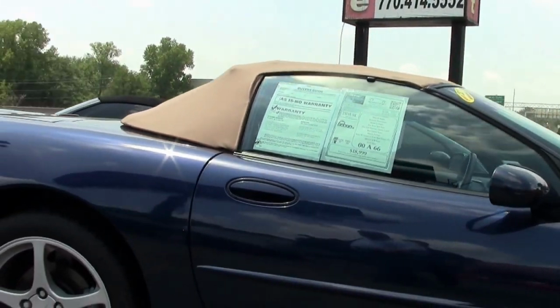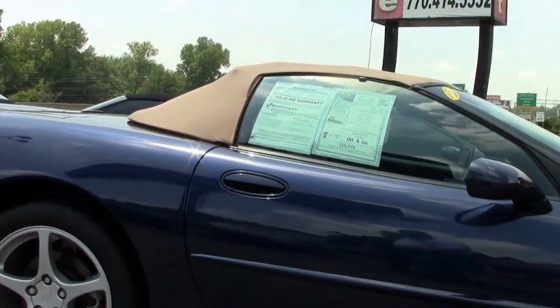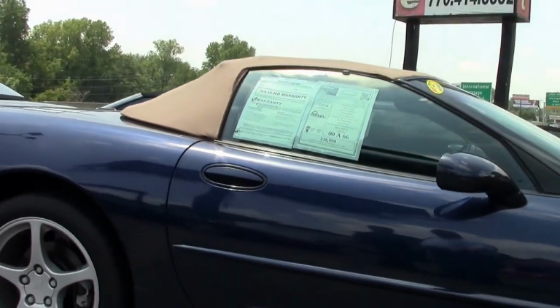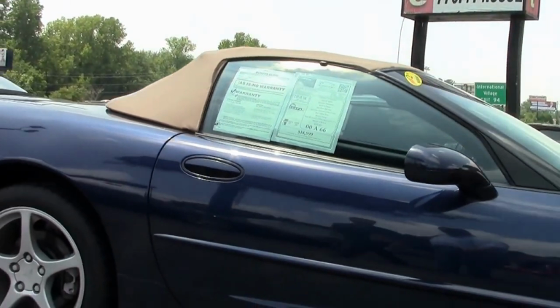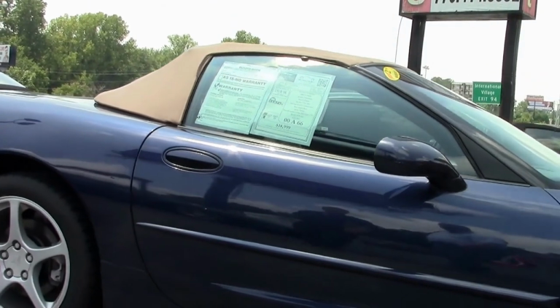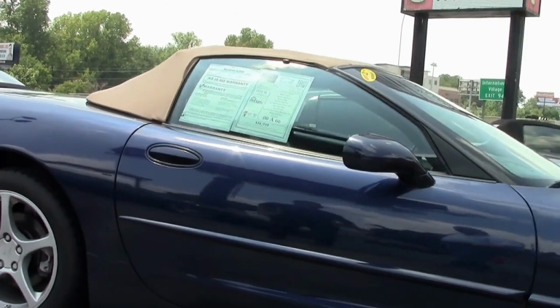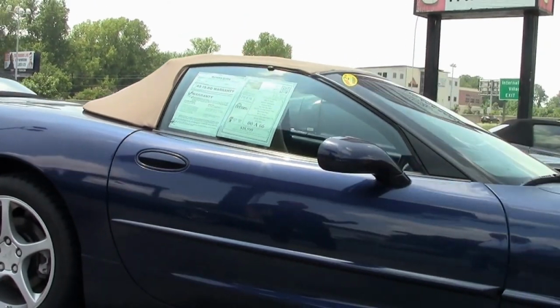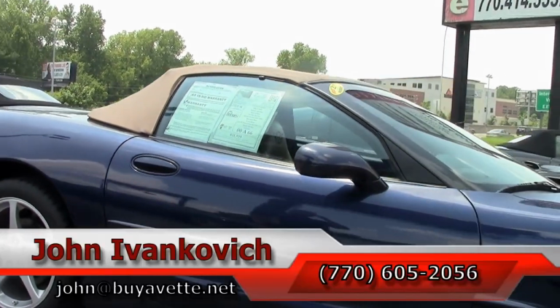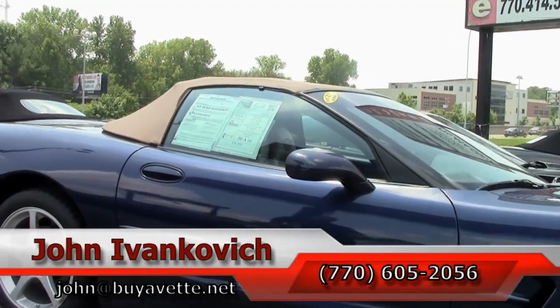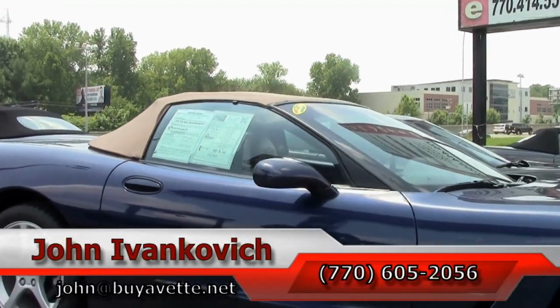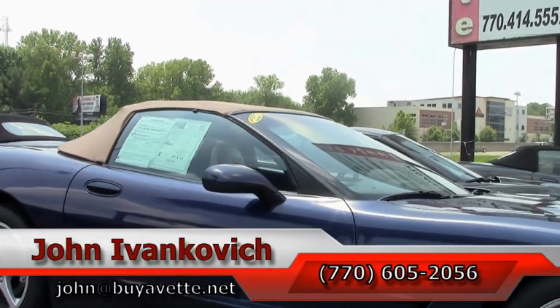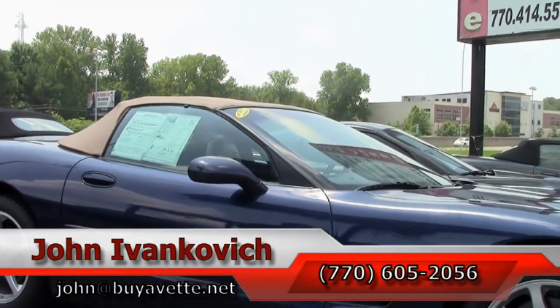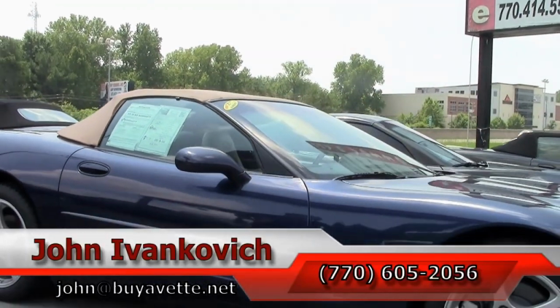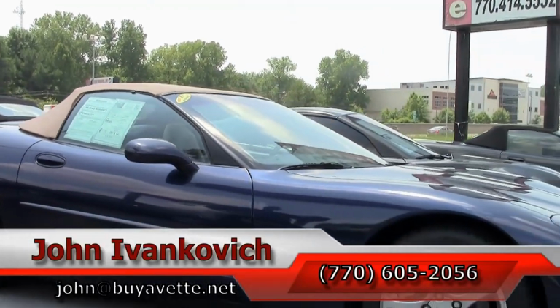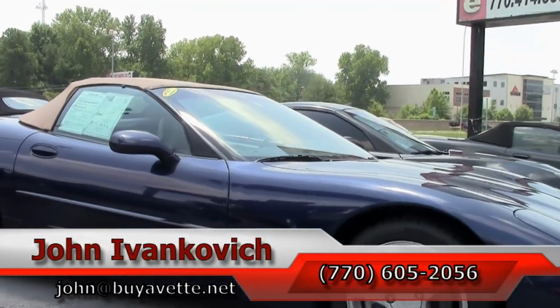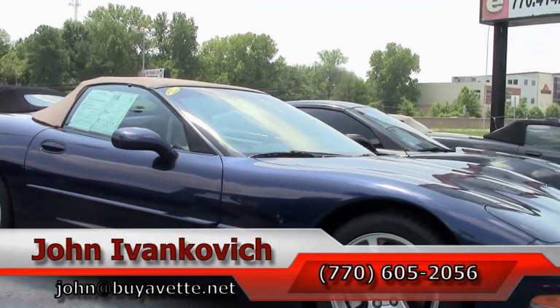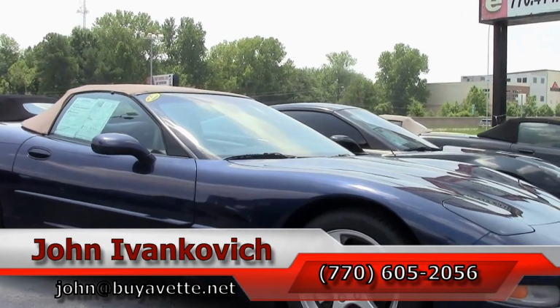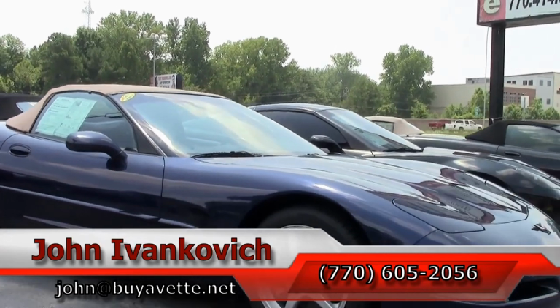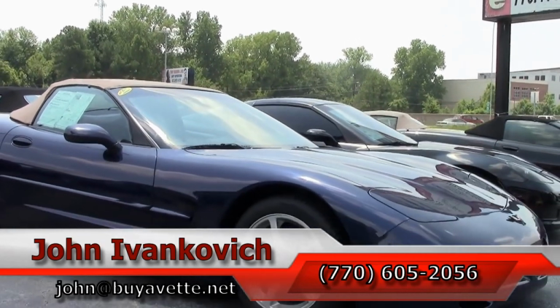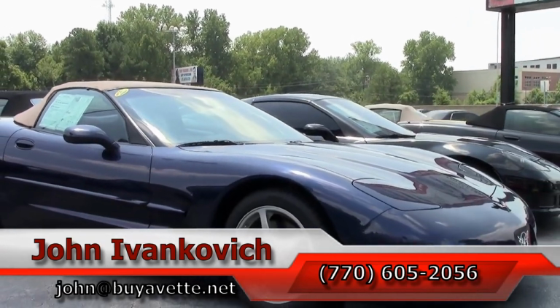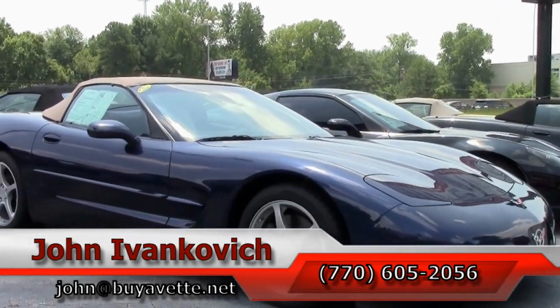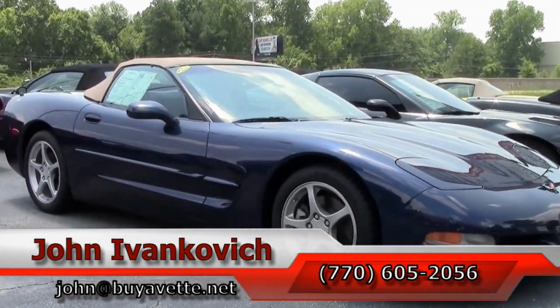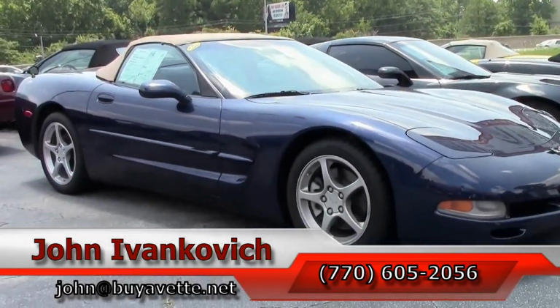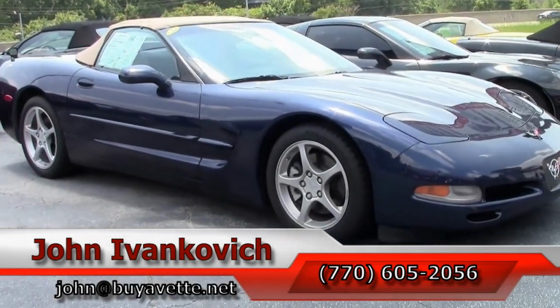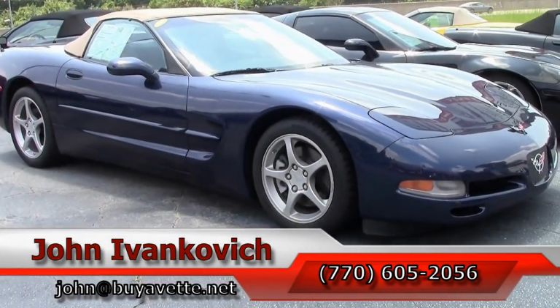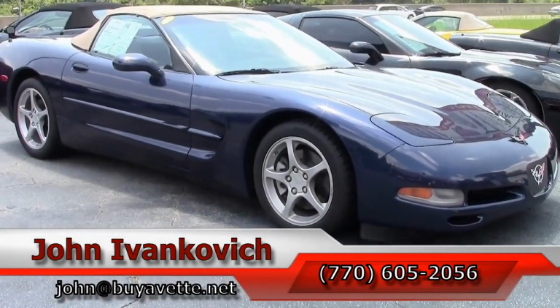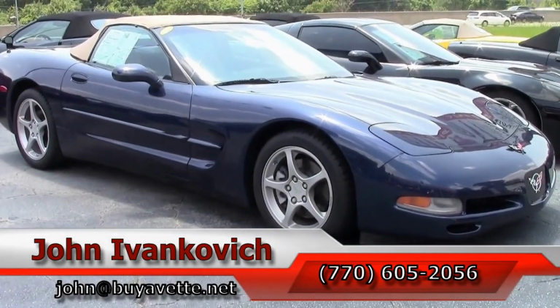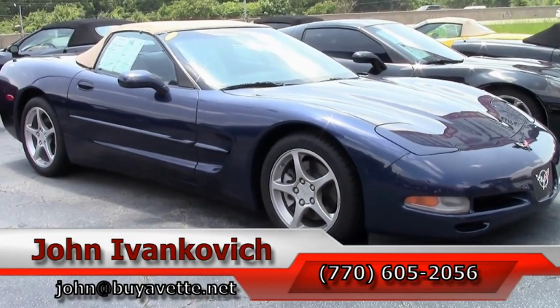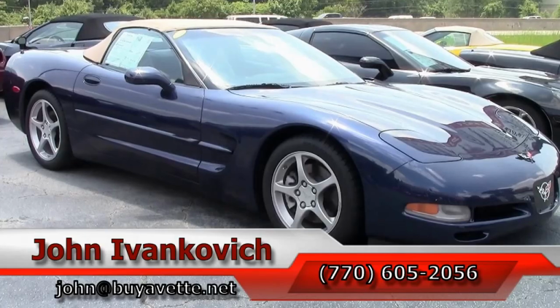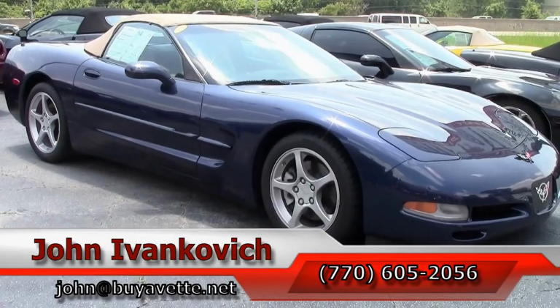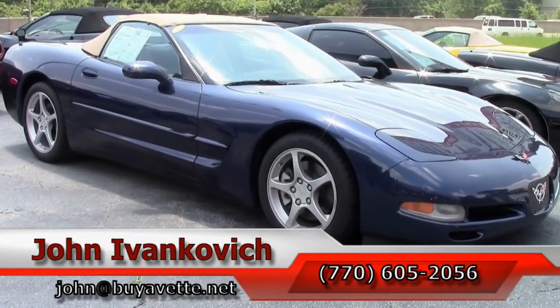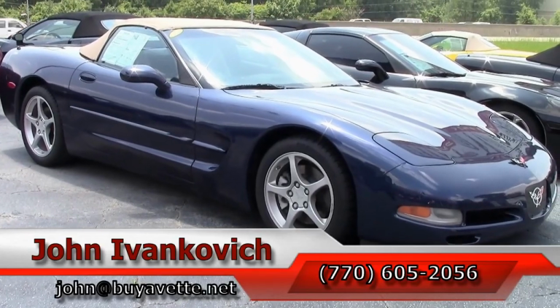A great way to get into a convertible without breaking the bank. Call 770-605-2056 or email john@buyavet.net if you would like to know more about this or any of our hundreds of Corvettes in stock. We will see you all out on the road.